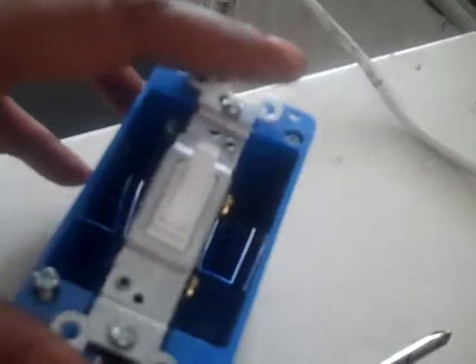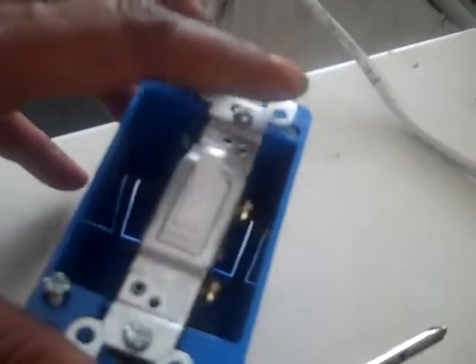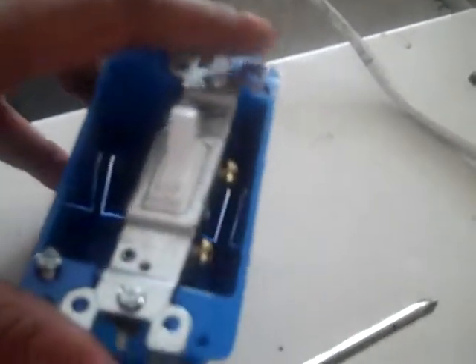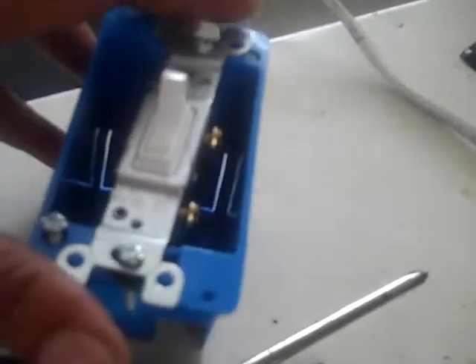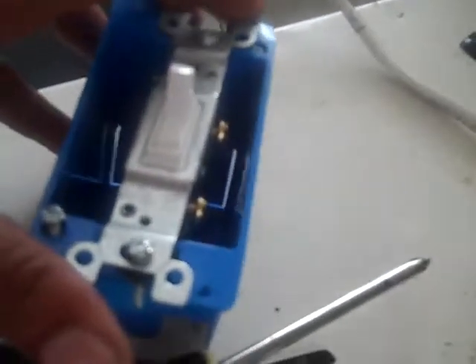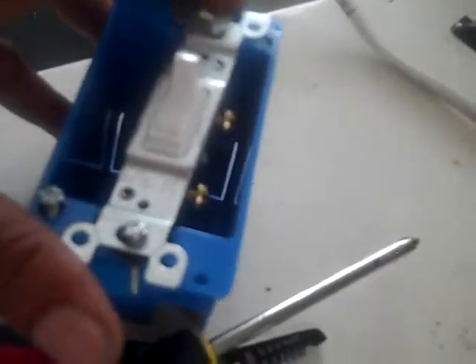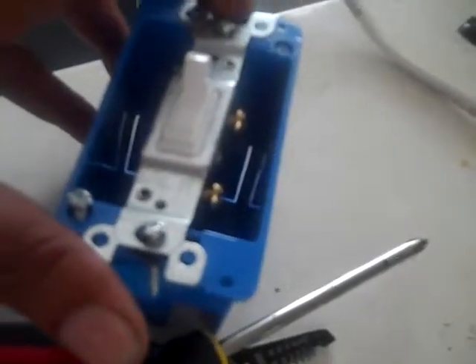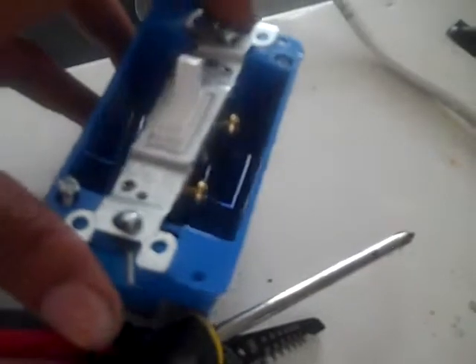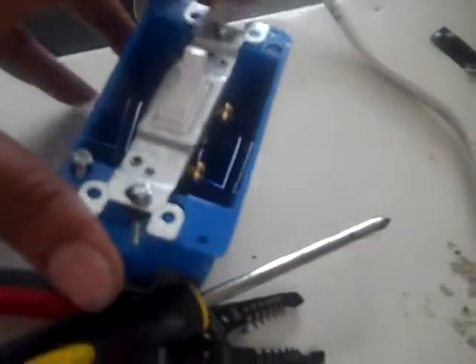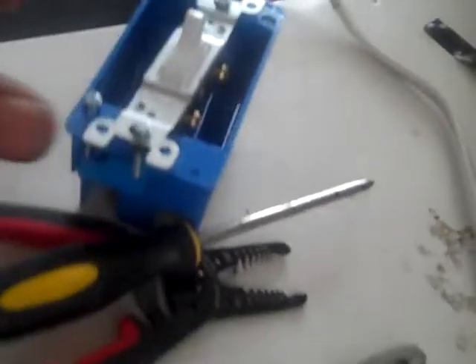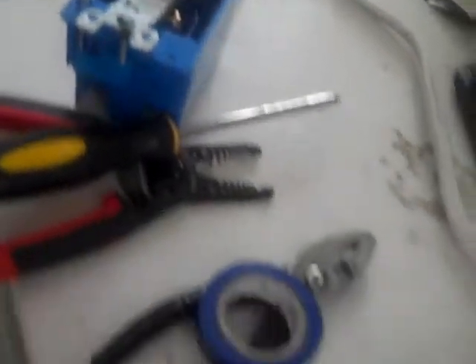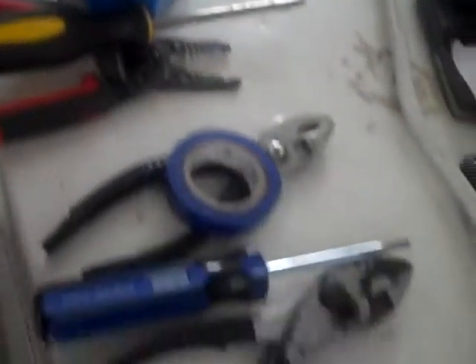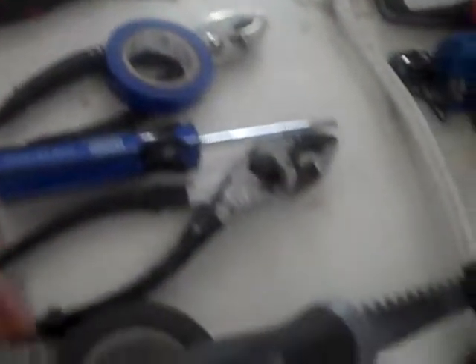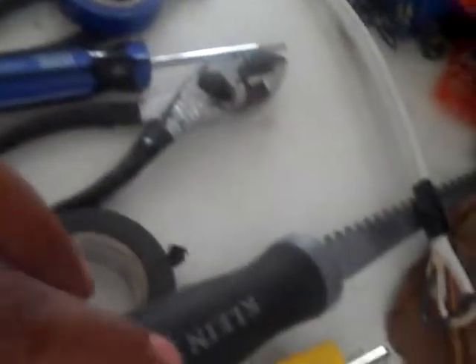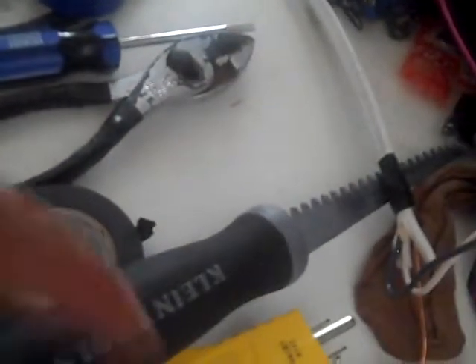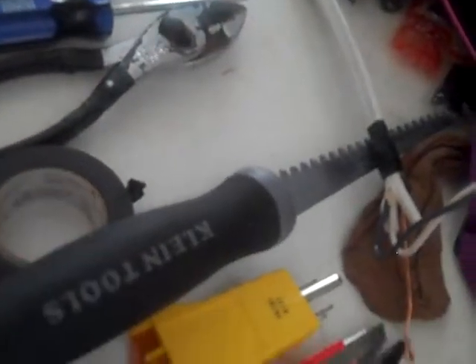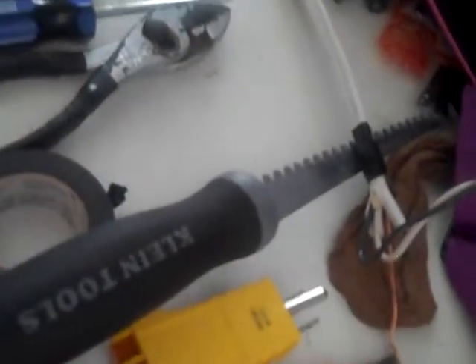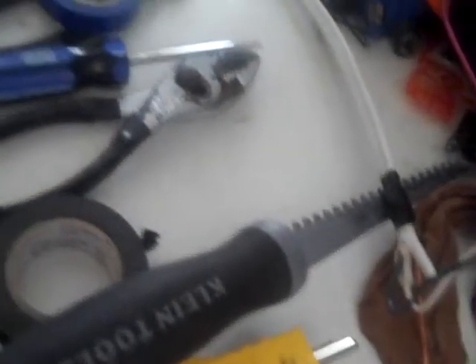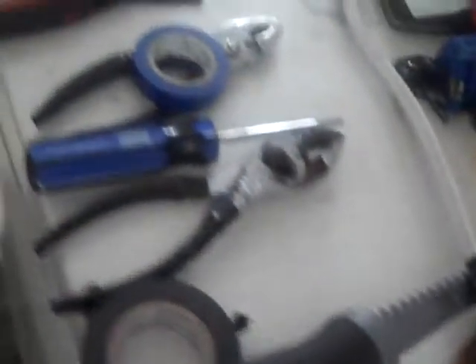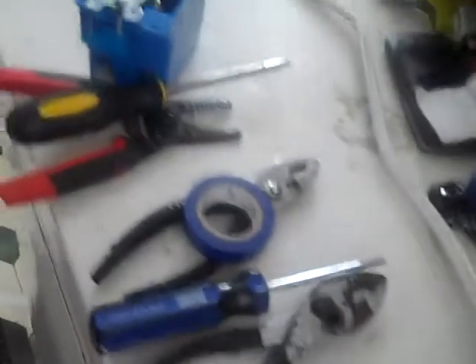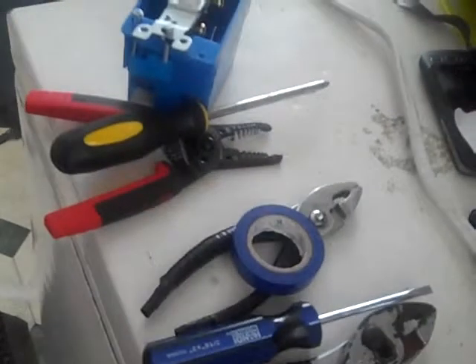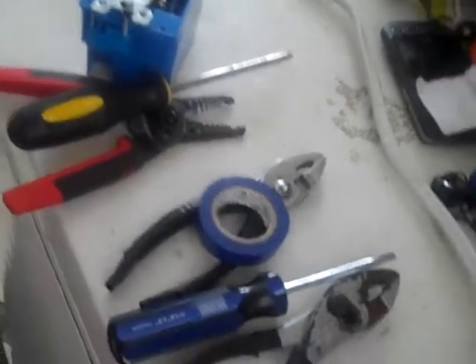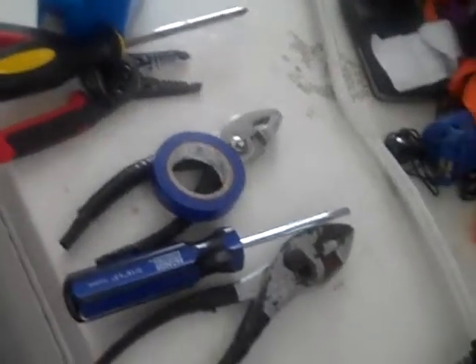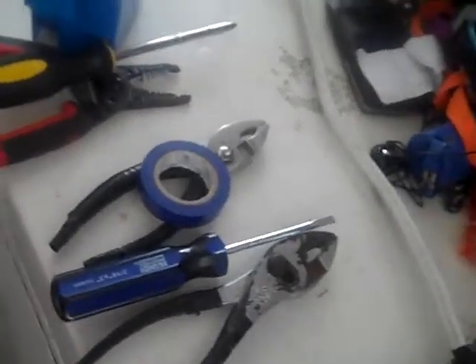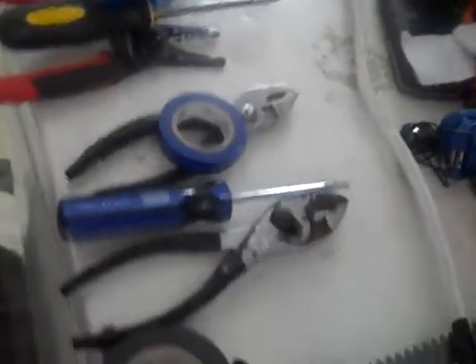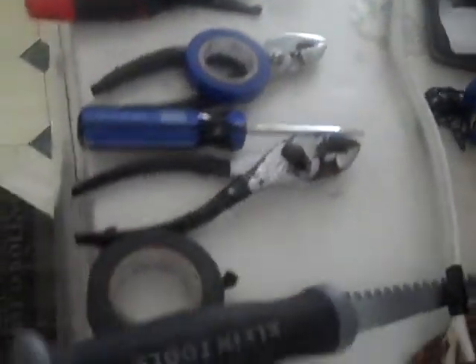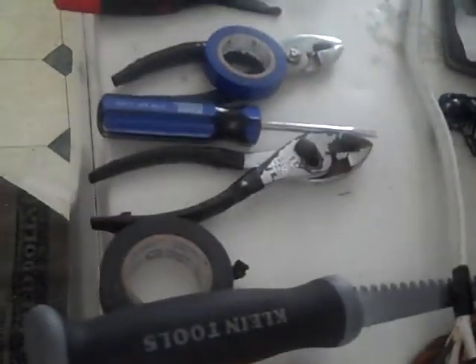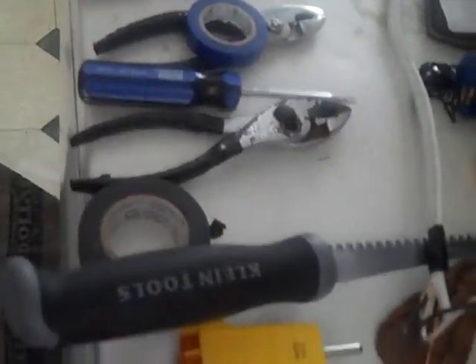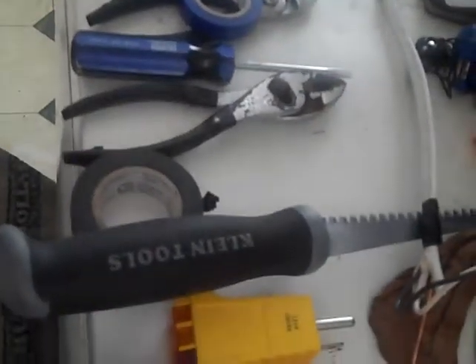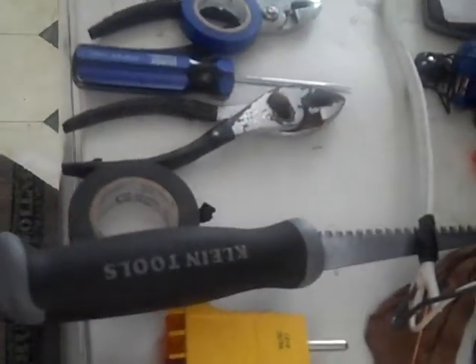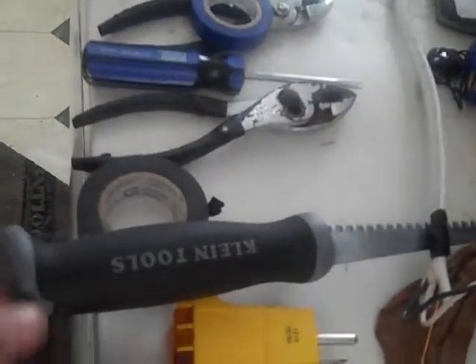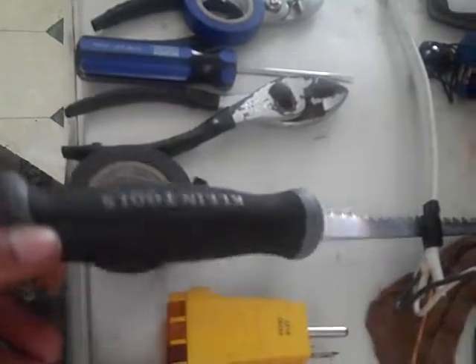A little demonstration of basic tools needed for basic wiring. I hope you did enjoy this video.